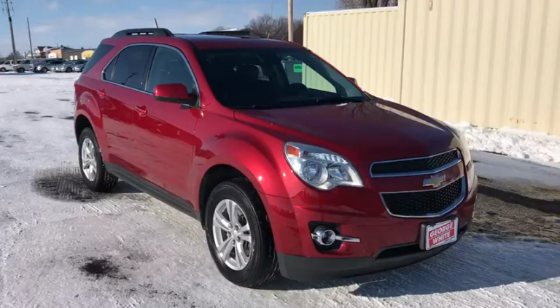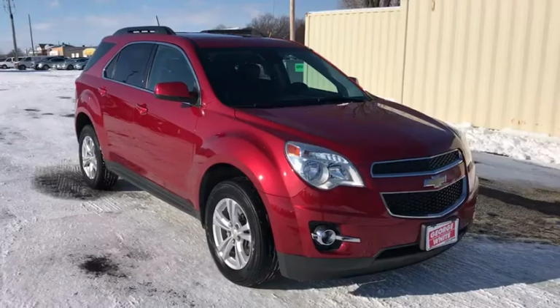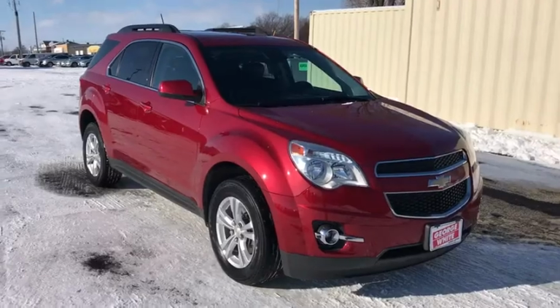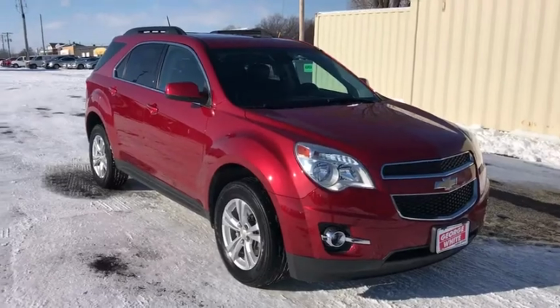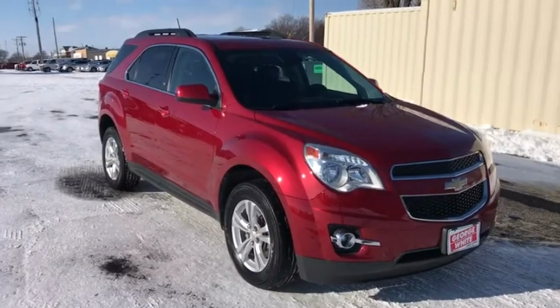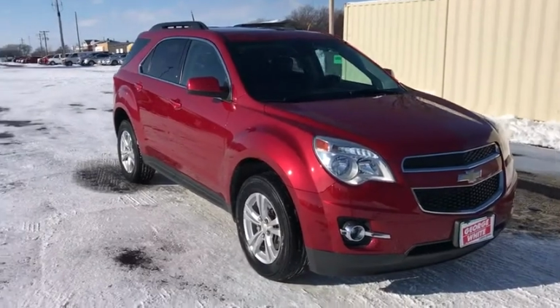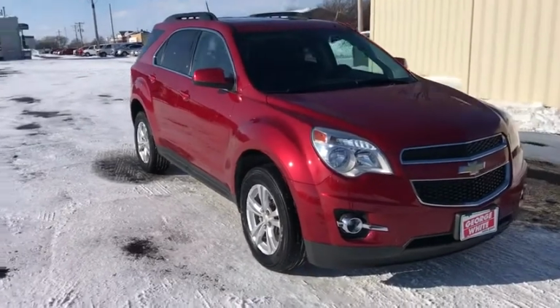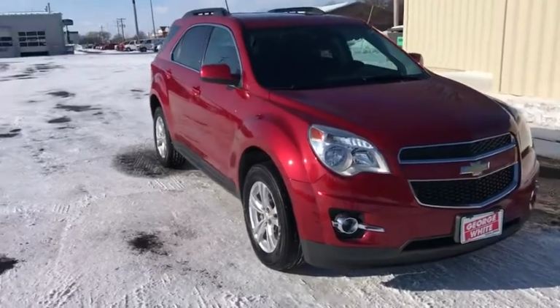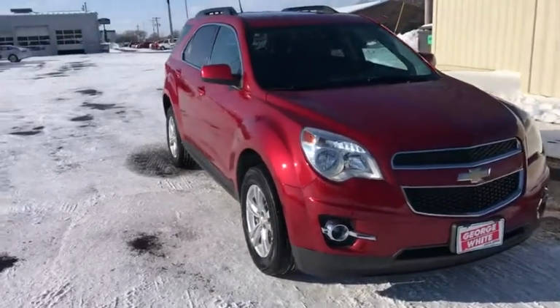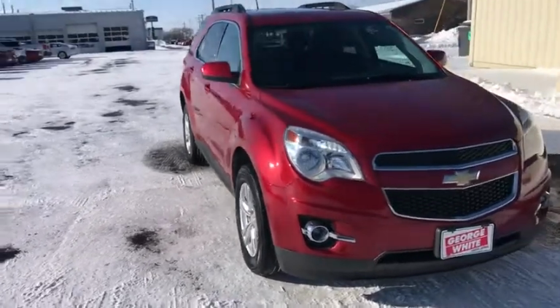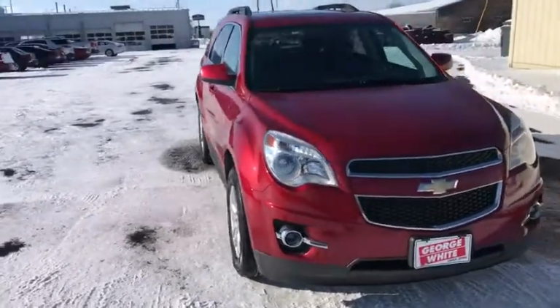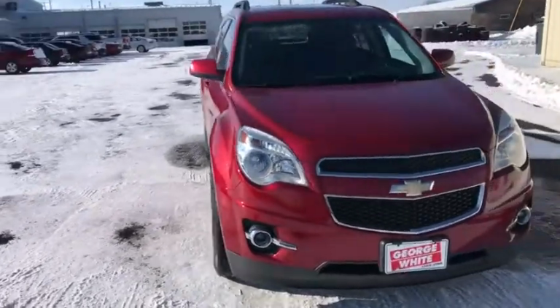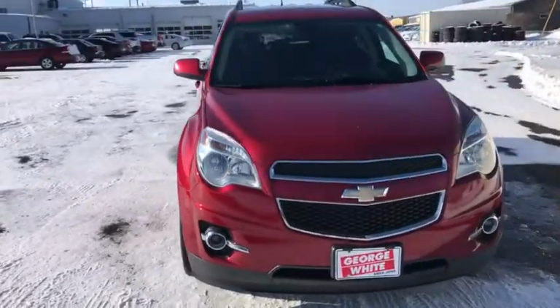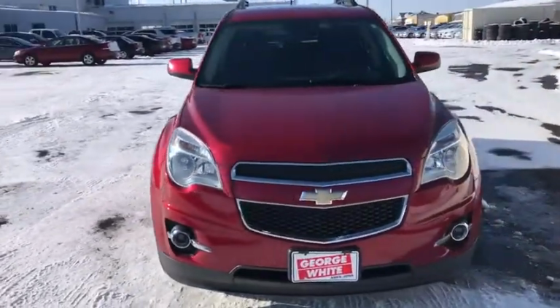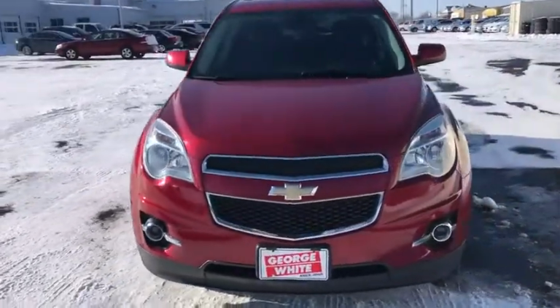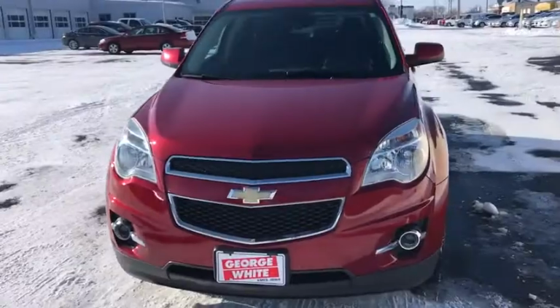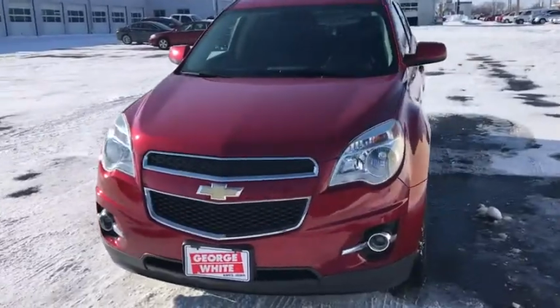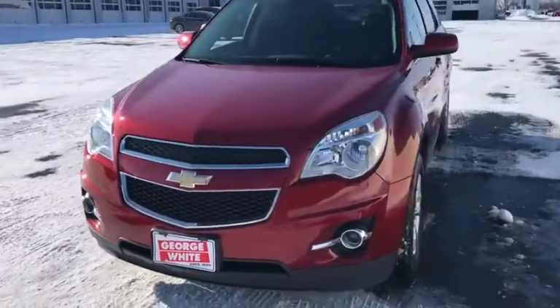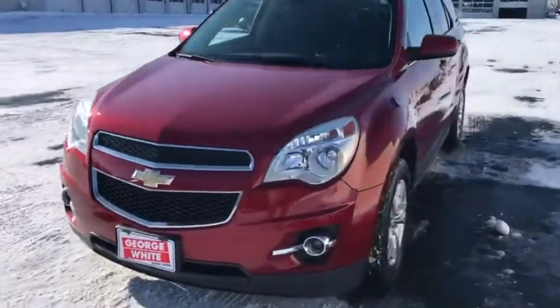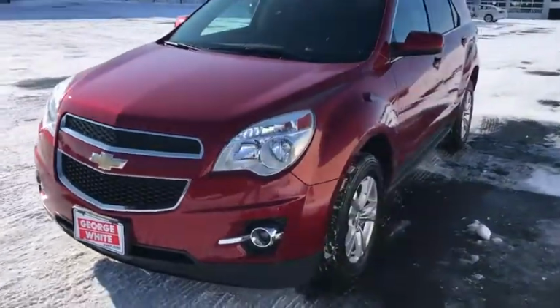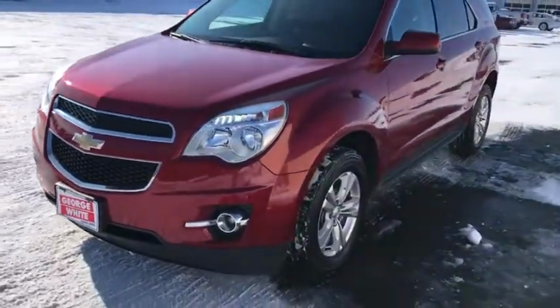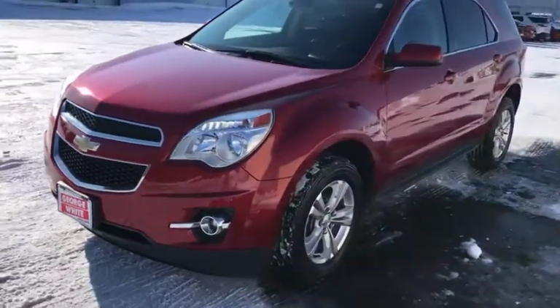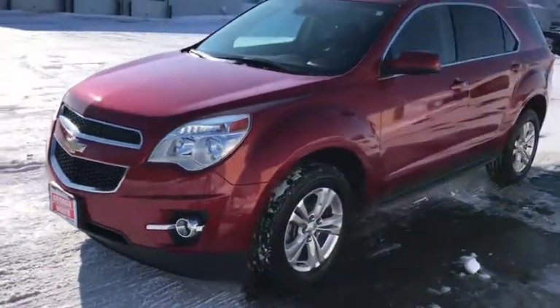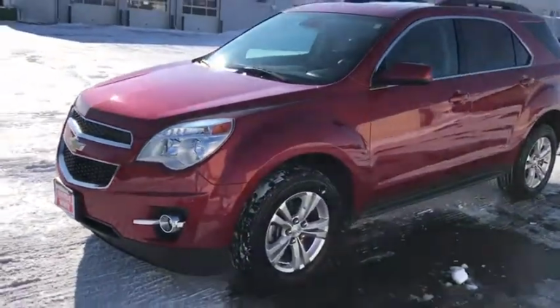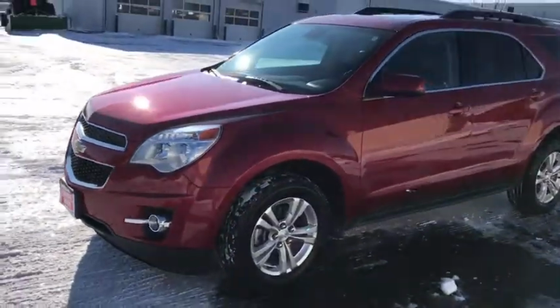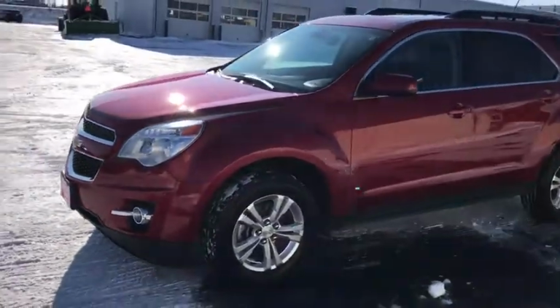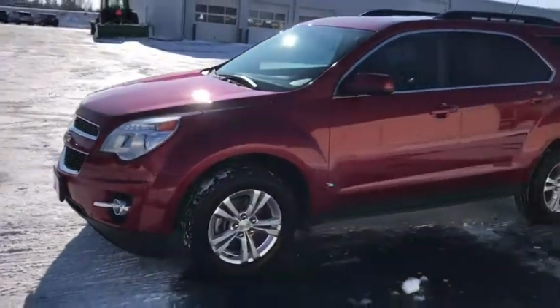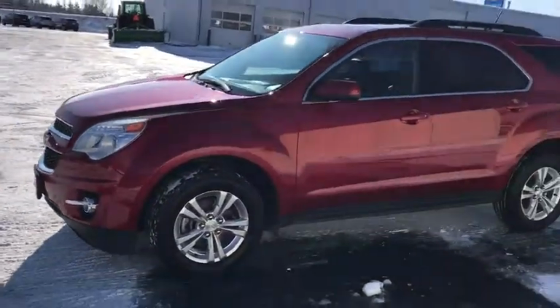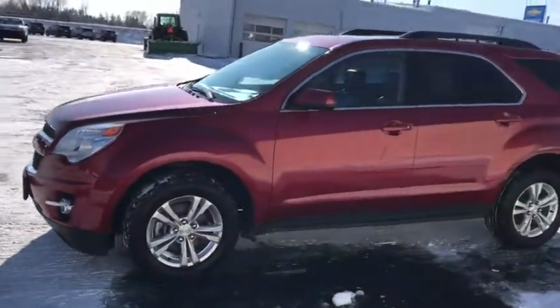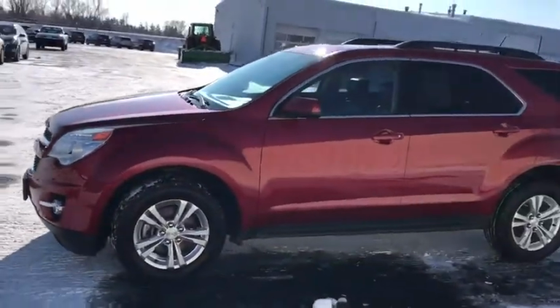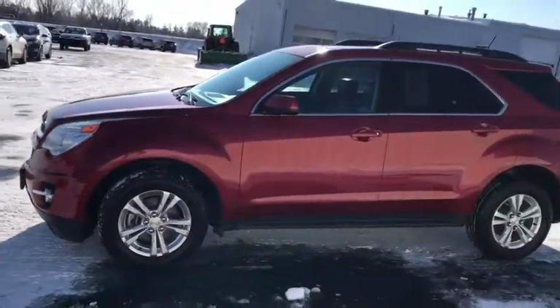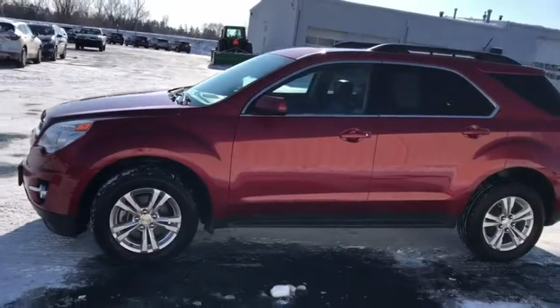Come test drive the 2014 Chevrolet Equinox. Fuel efficiency, safety, and value equals the Chevy Equinox. This vehicle has less than 100,000 miles.